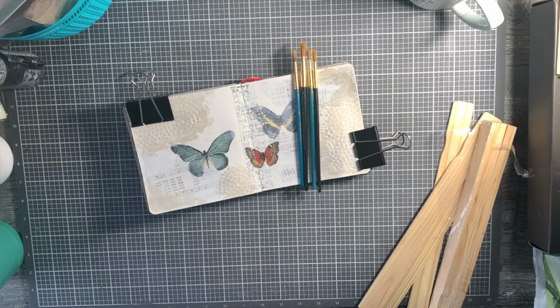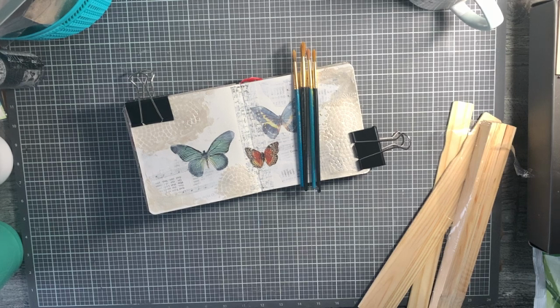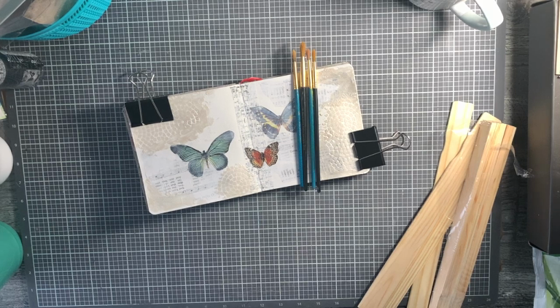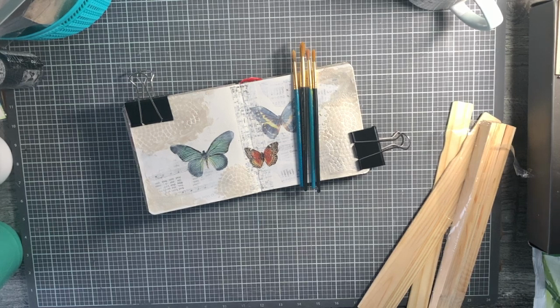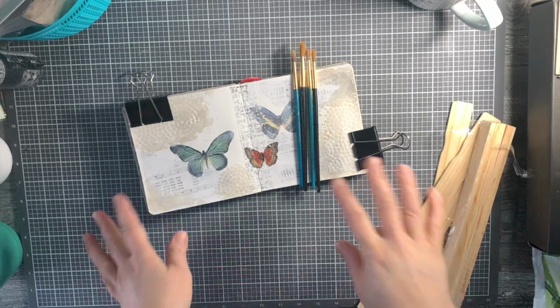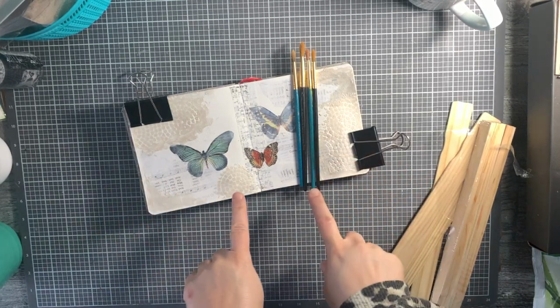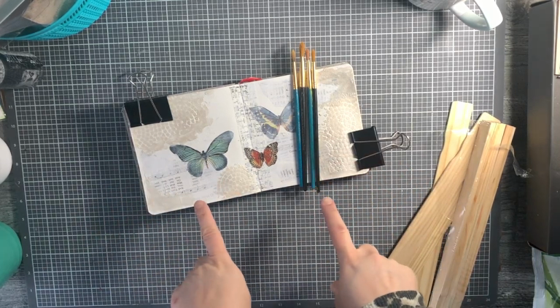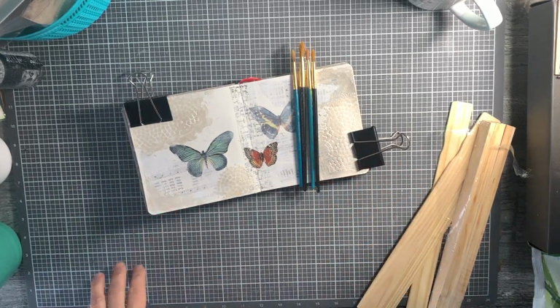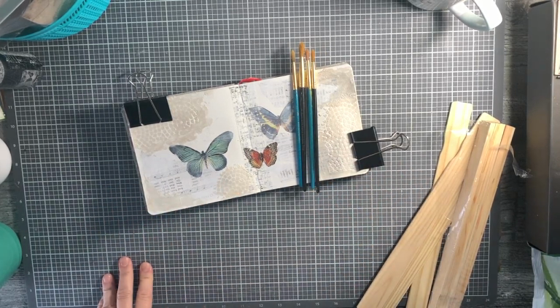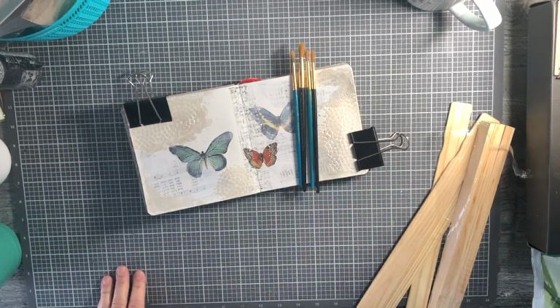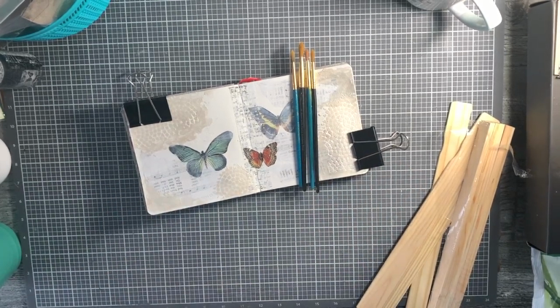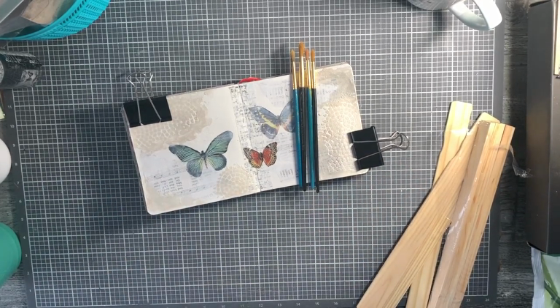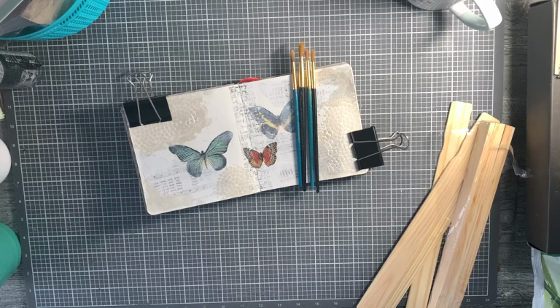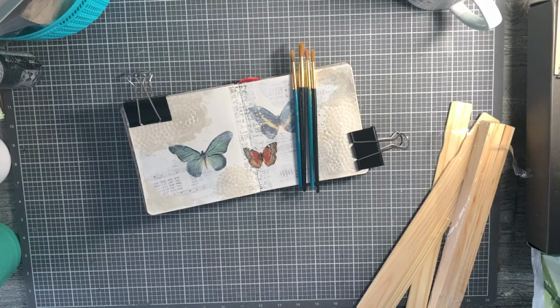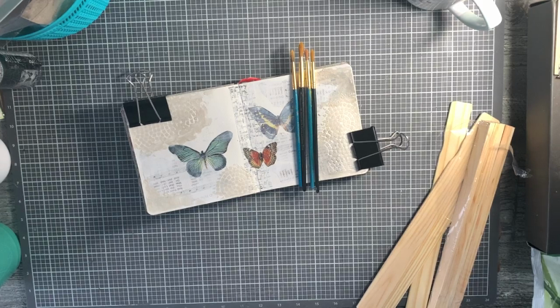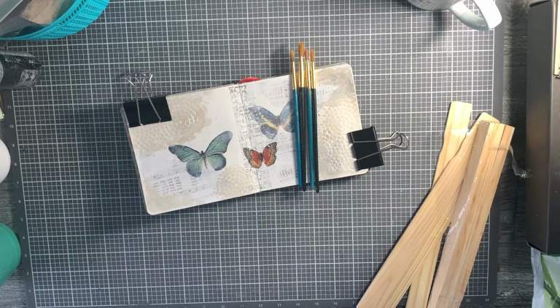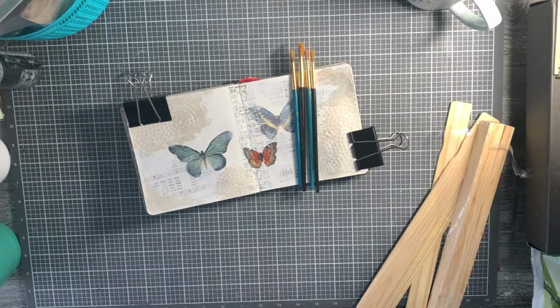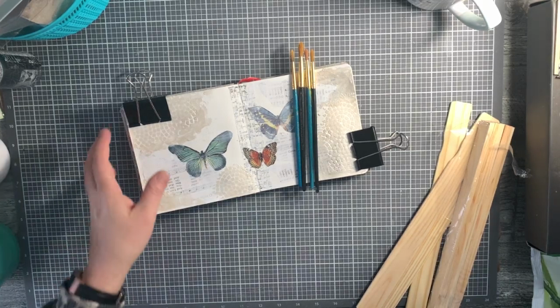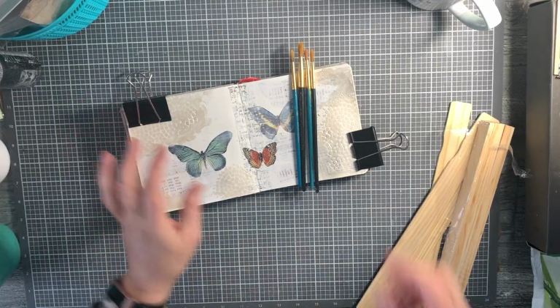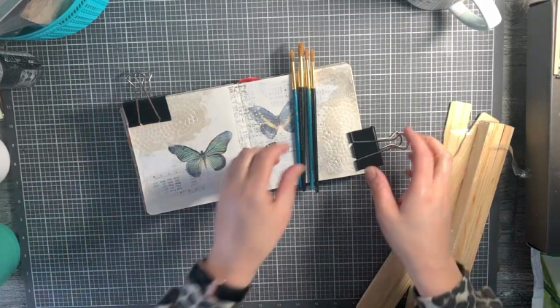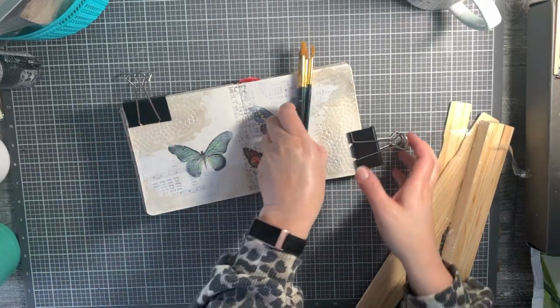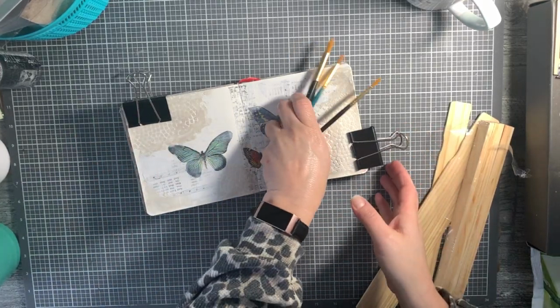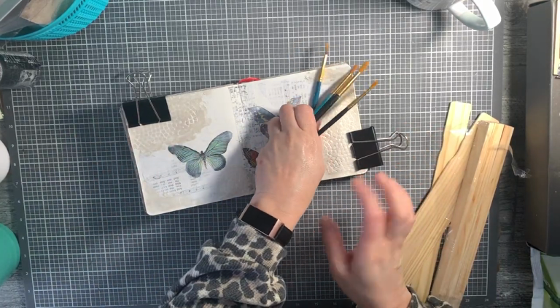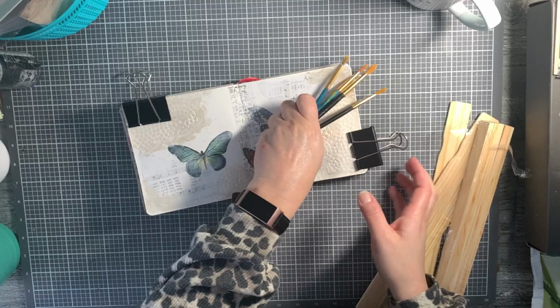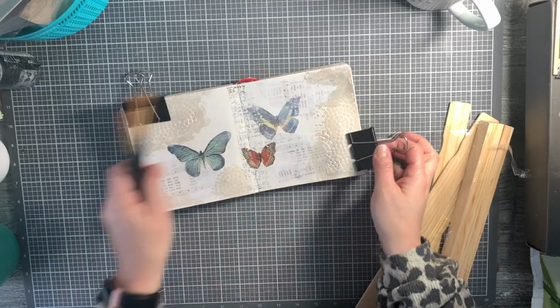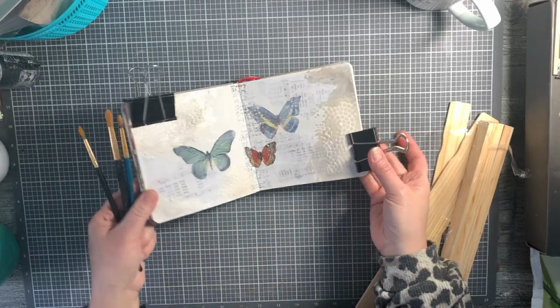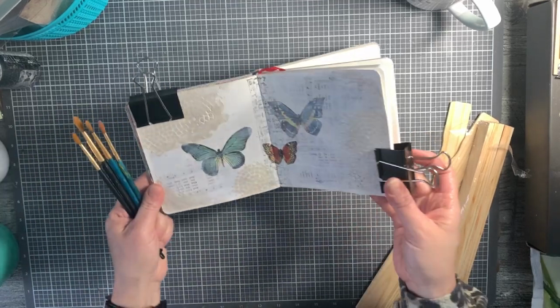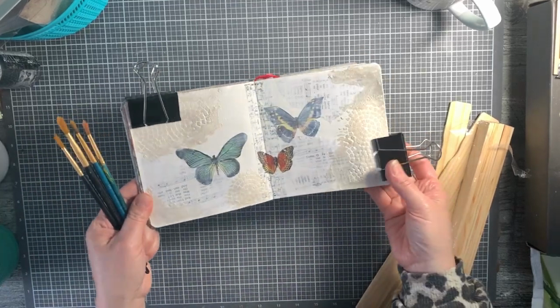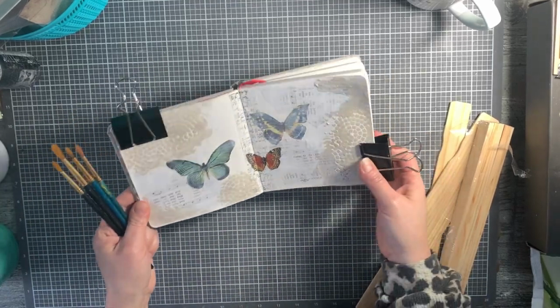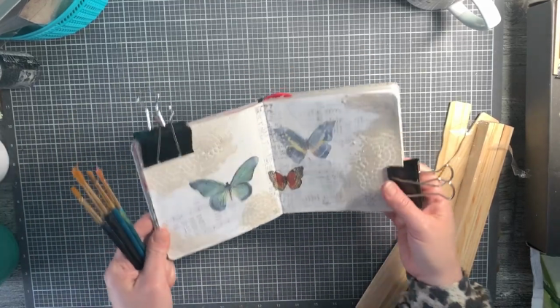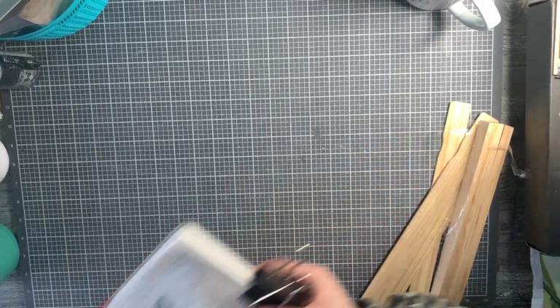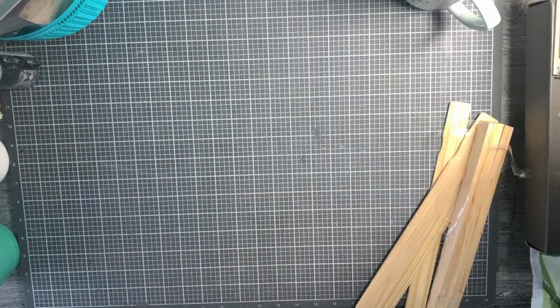I'm back, guys. You're getting actually a sneak peek at something I was working on last night that is in progress. Not what we're going to be doing today, but I just thought I'd leave it here so you guys could see. I've got something in the works here.